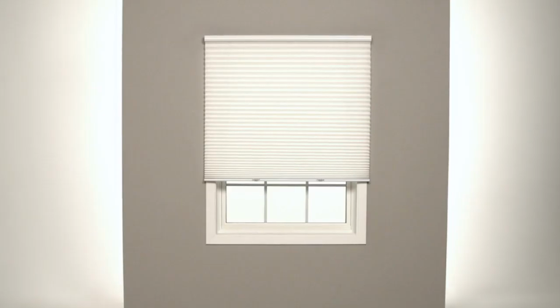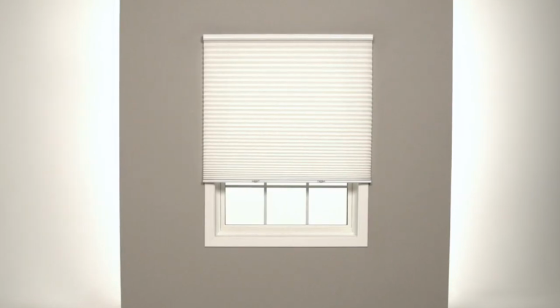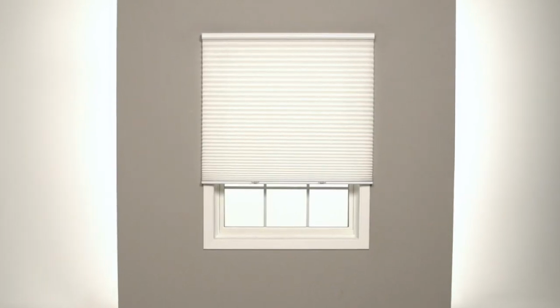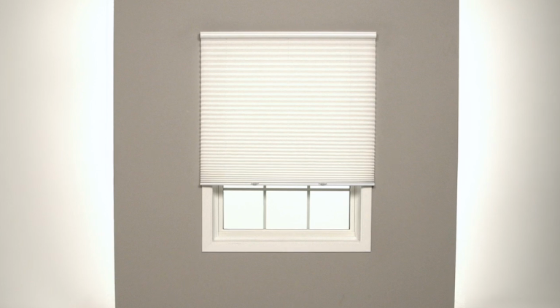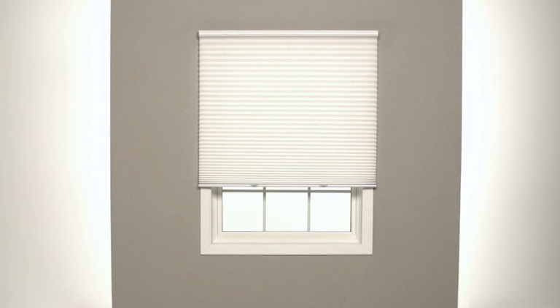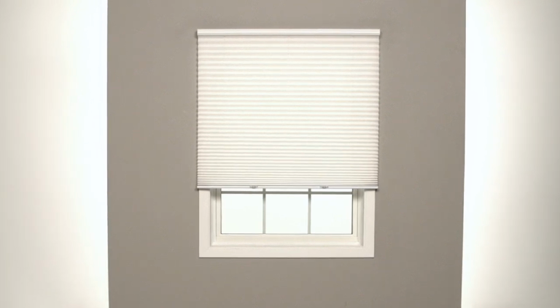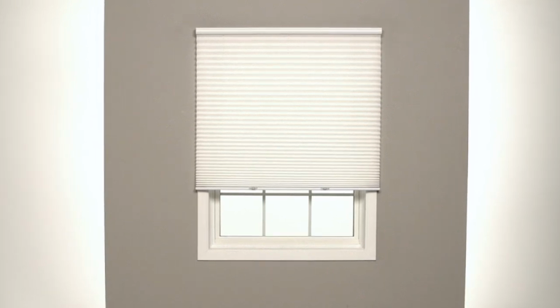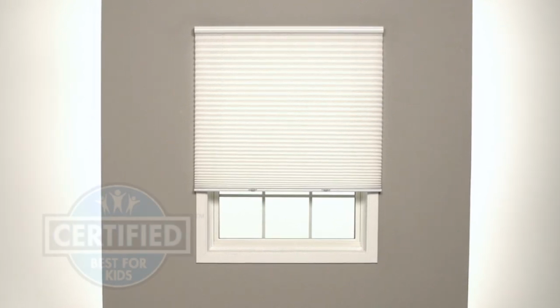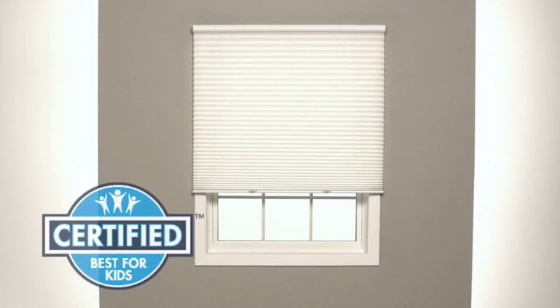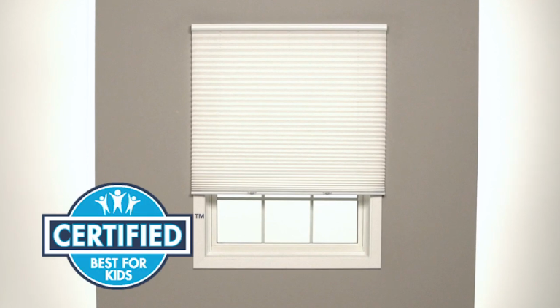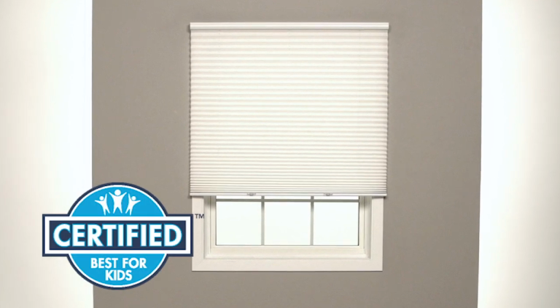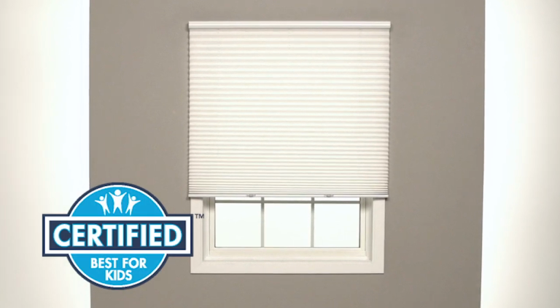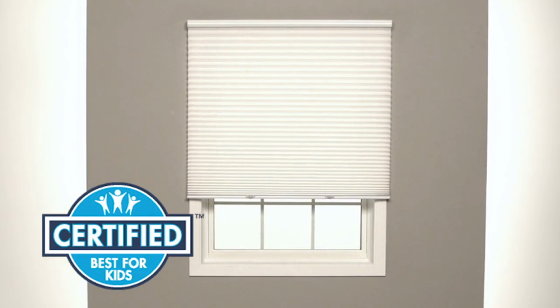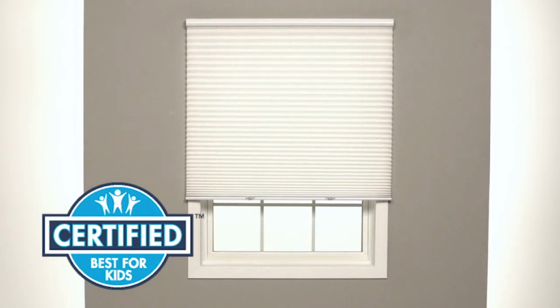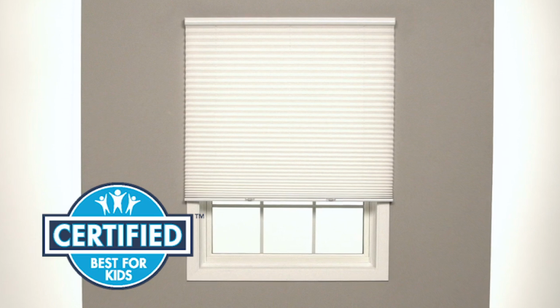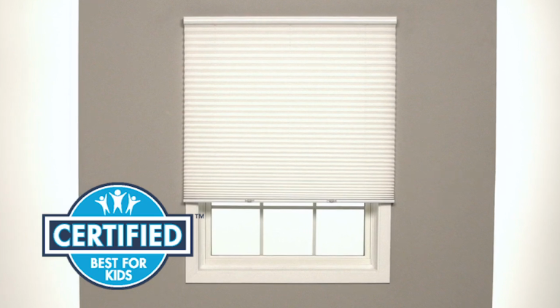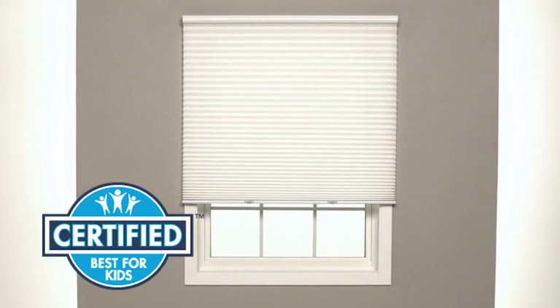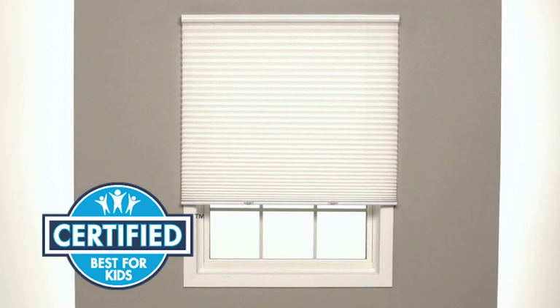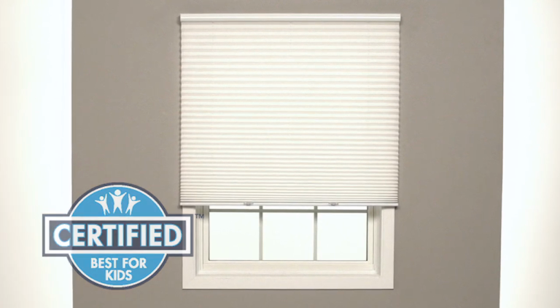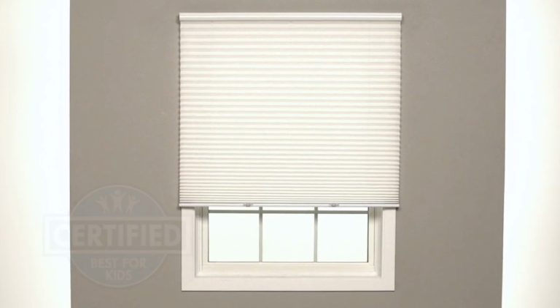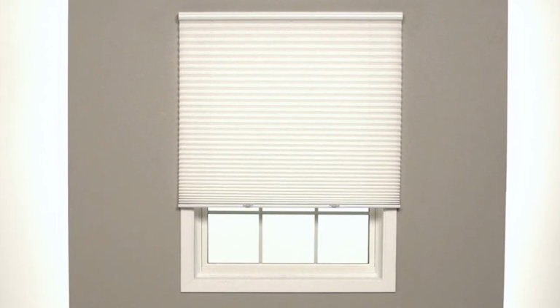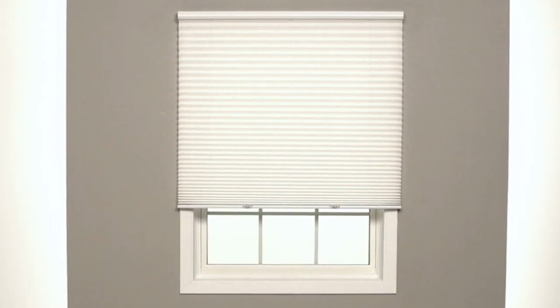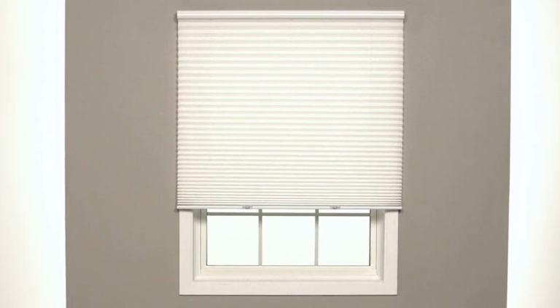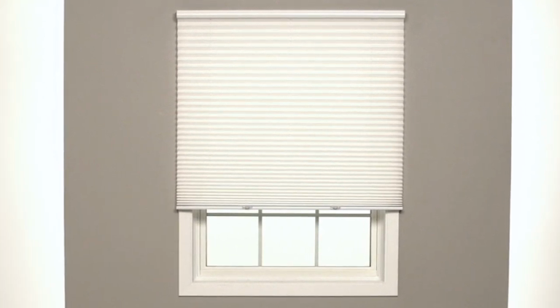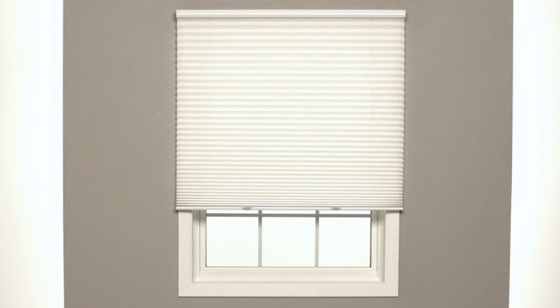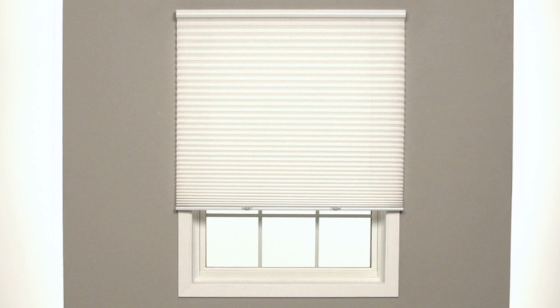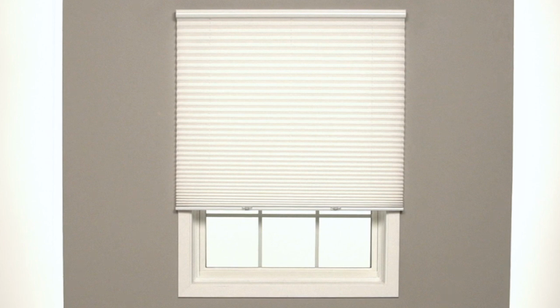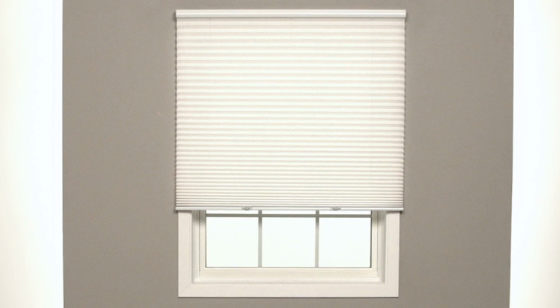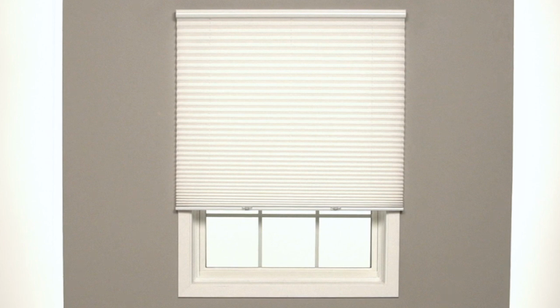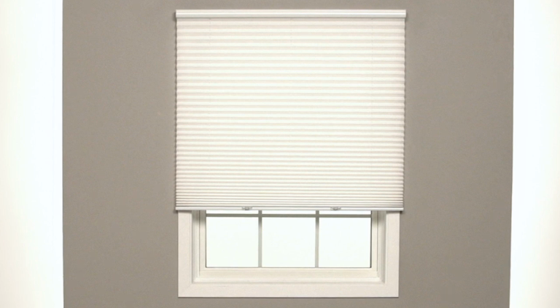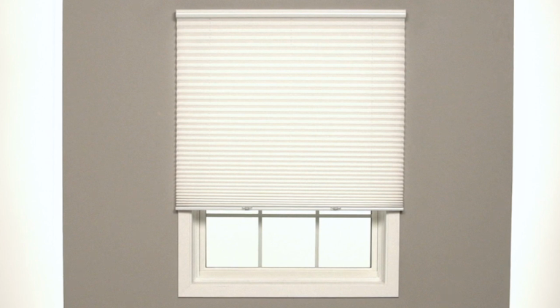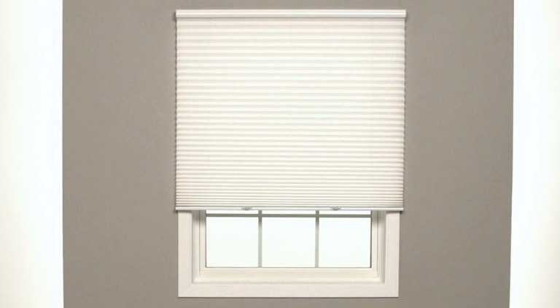Pleated shades are beautiful and easy to install, and cordless control options have been certified as best for kids by an independent lab. In this video, we'll show you how to mount pleated shades with cordless lift outside your window frame, step by step.